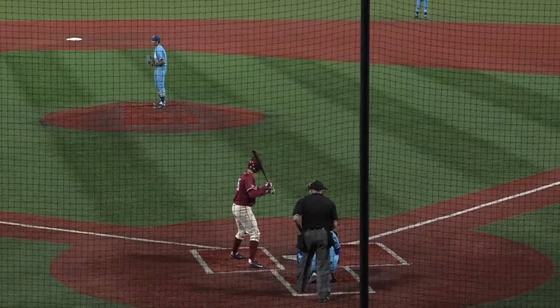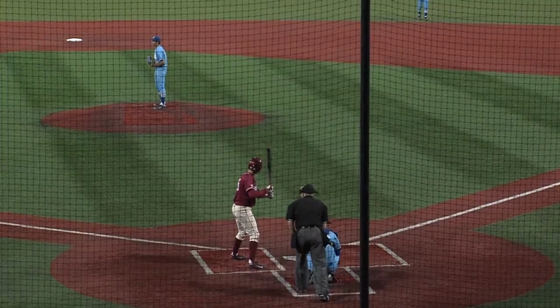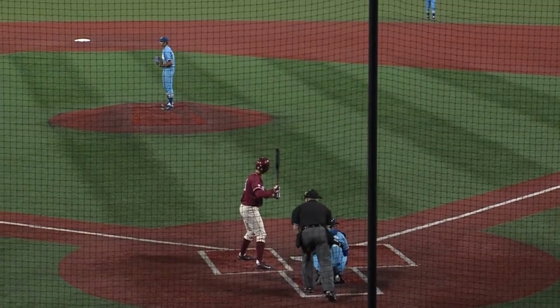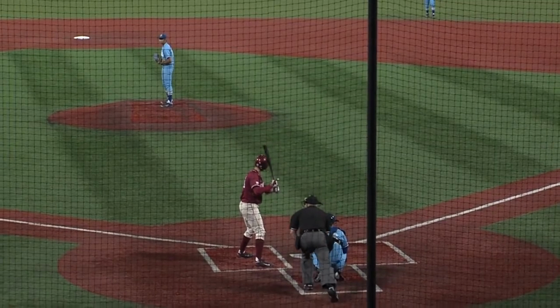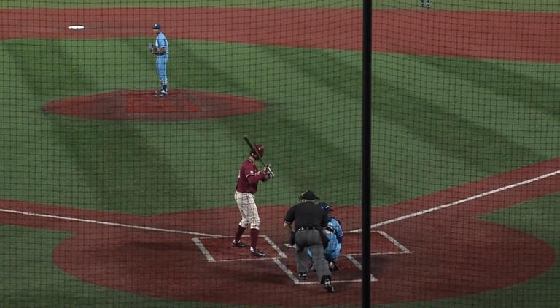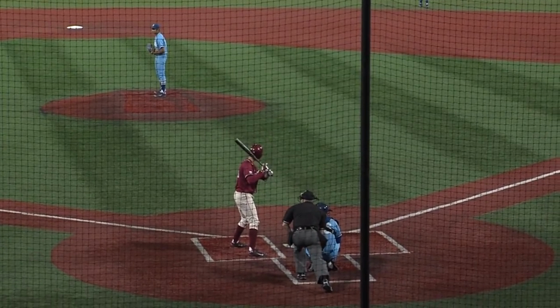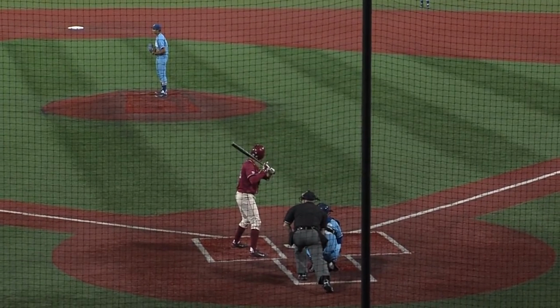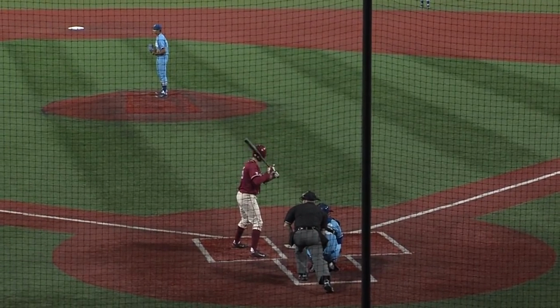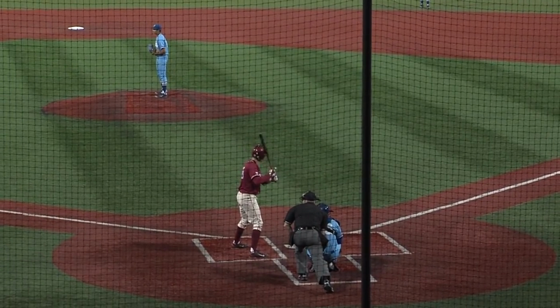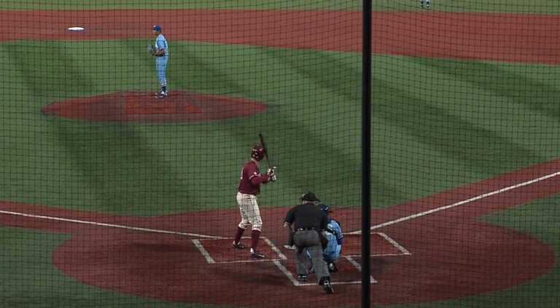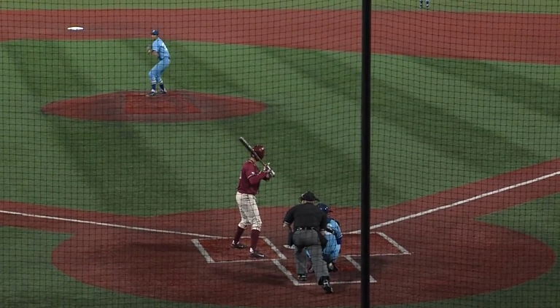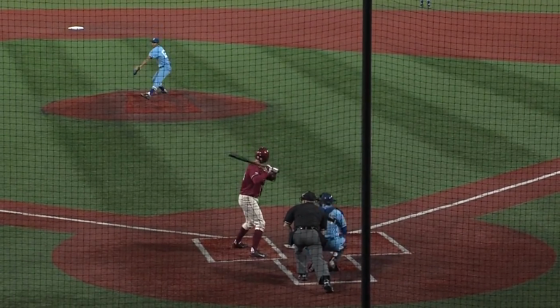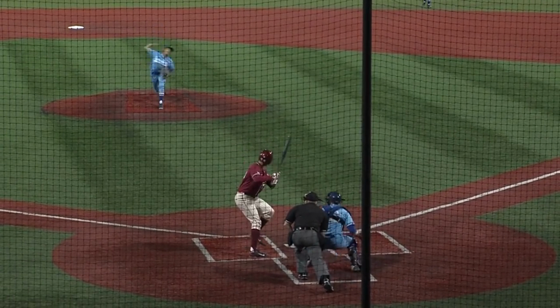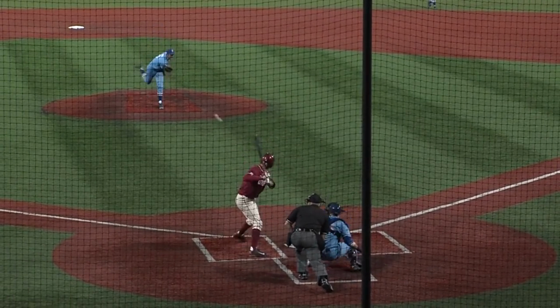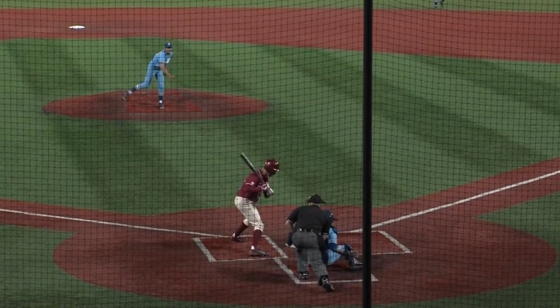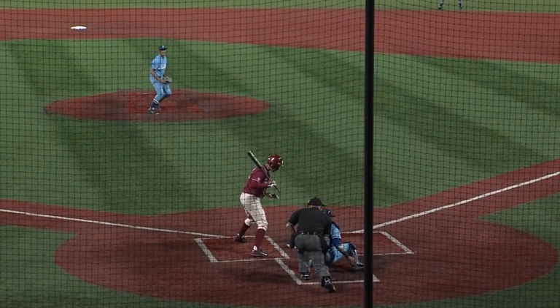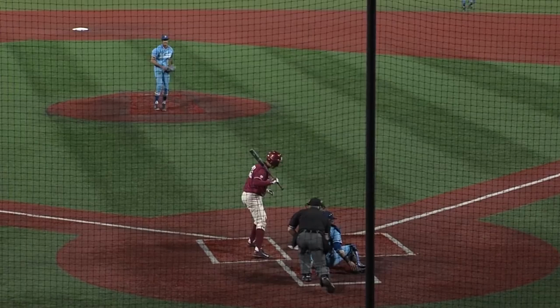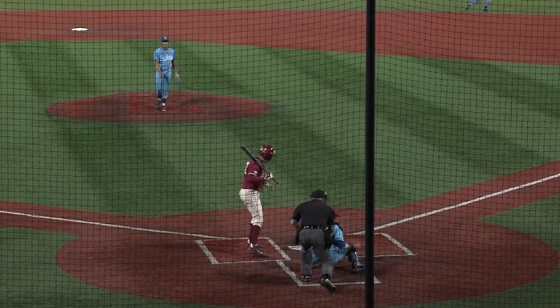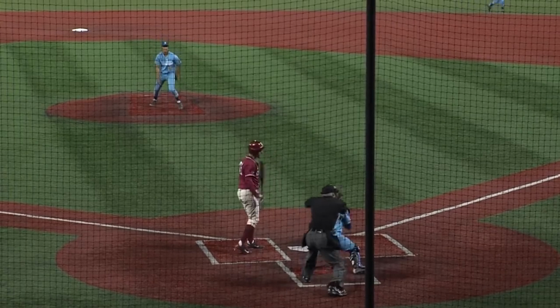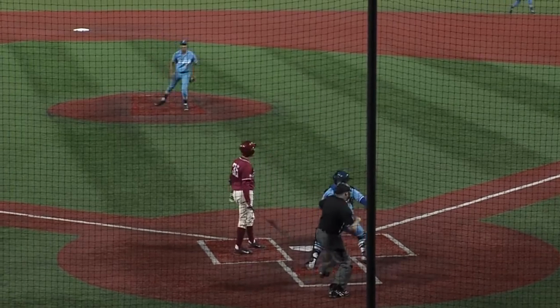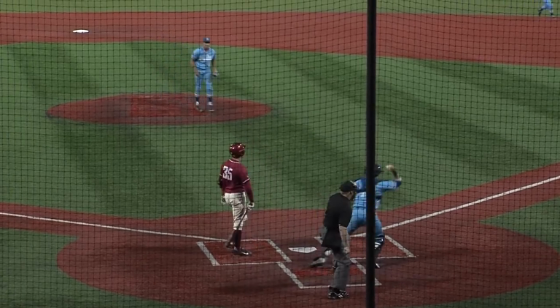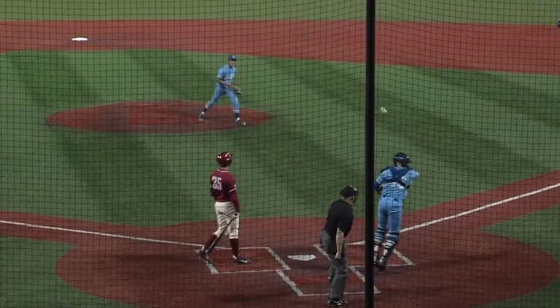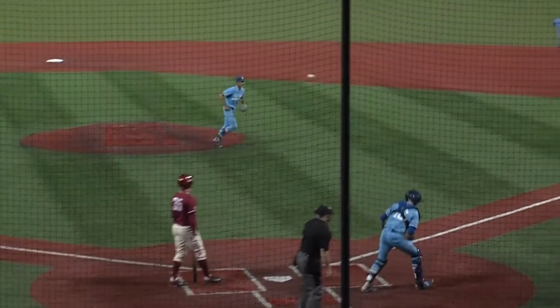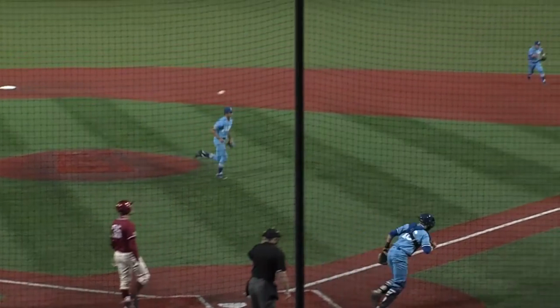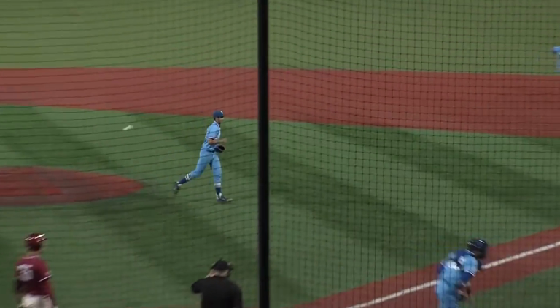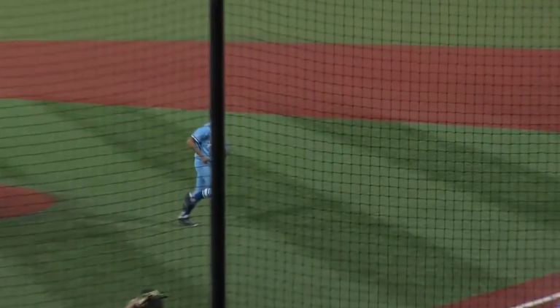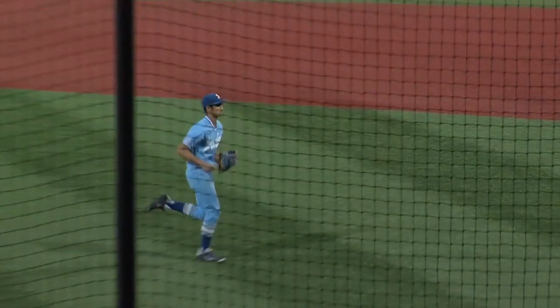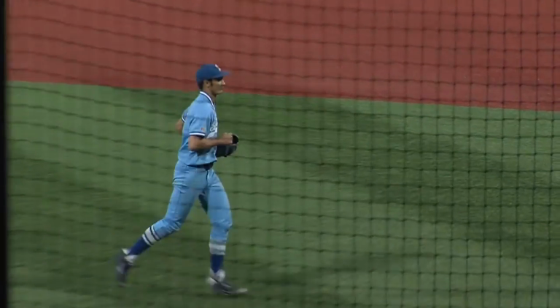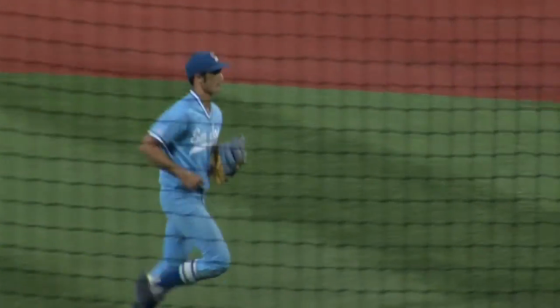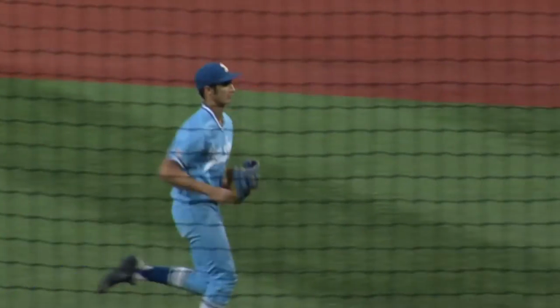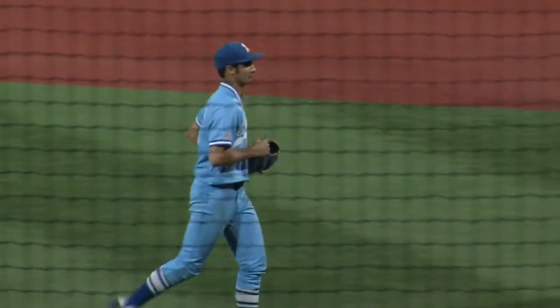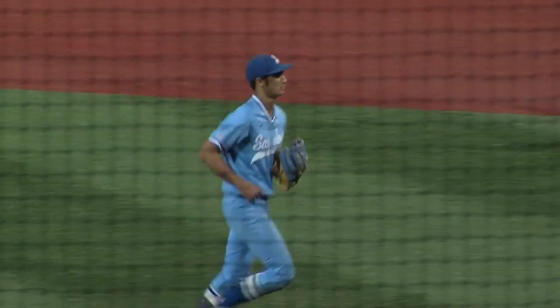And the 1-2 offer from the right-handed freshman — strike three called at the knees and that will retire the side.